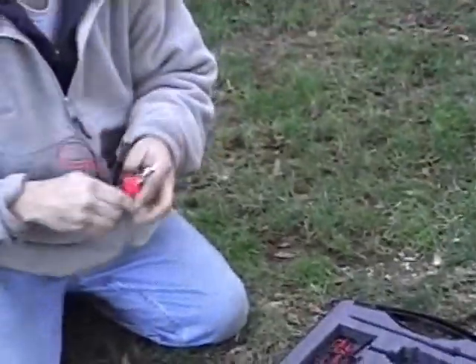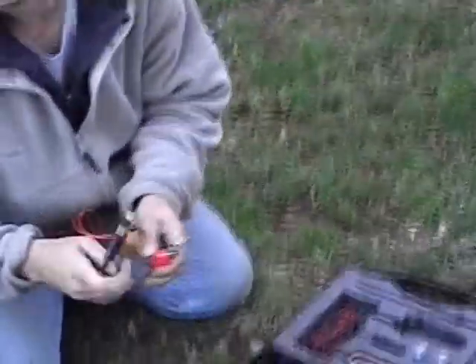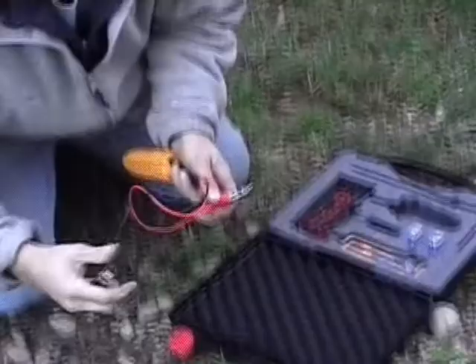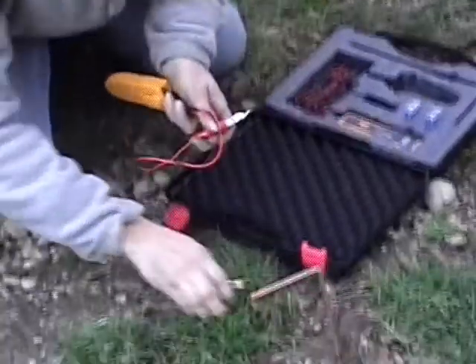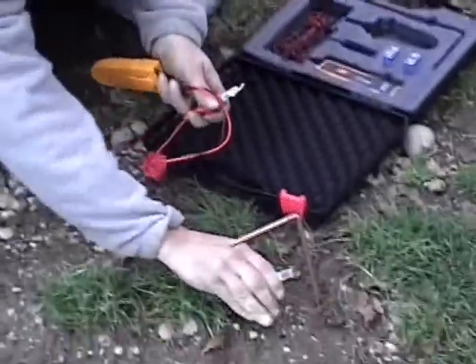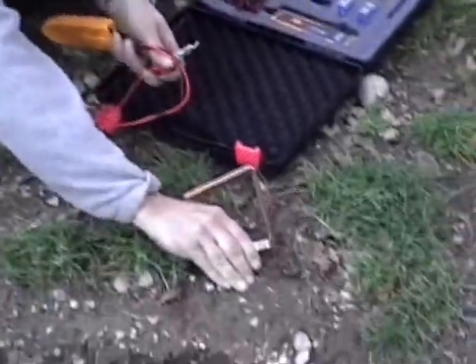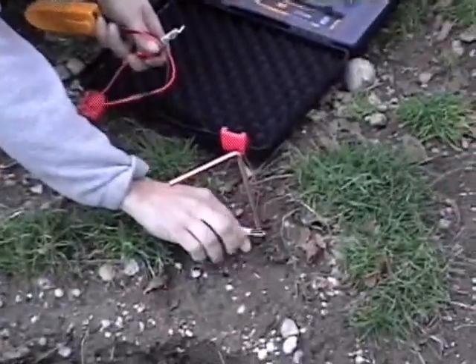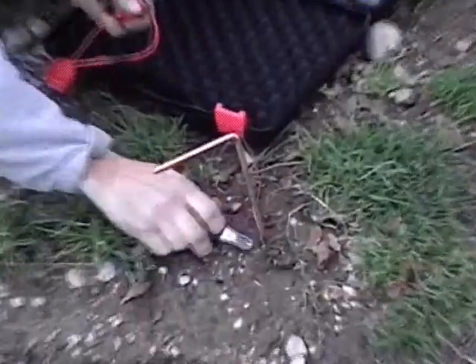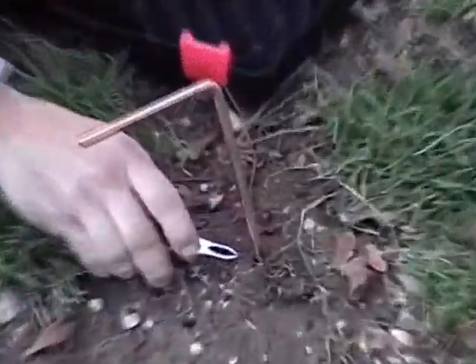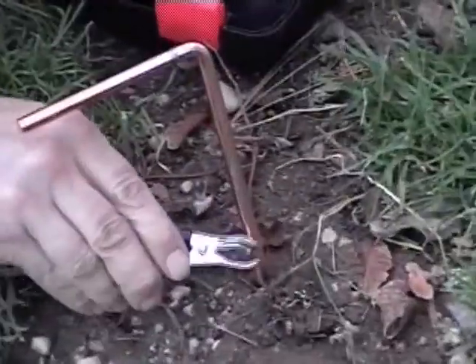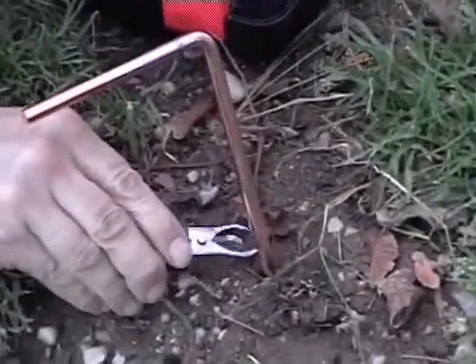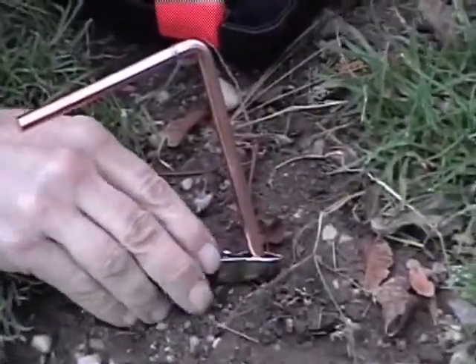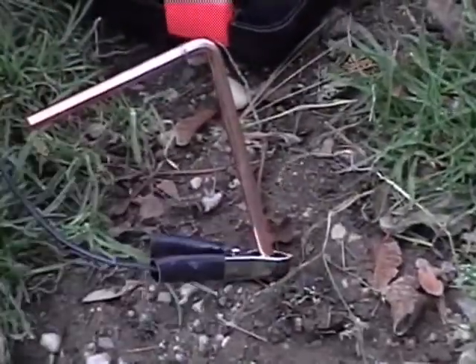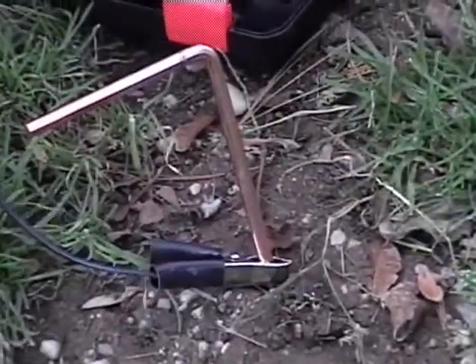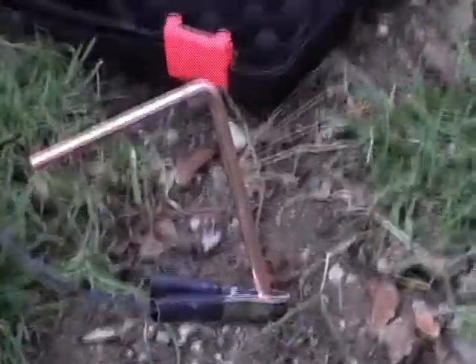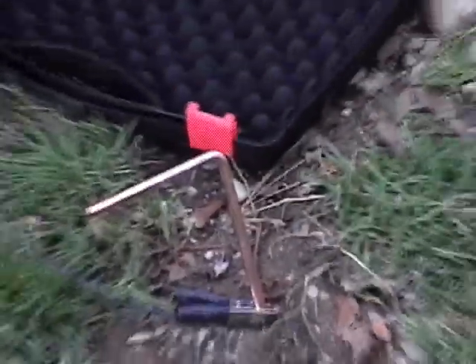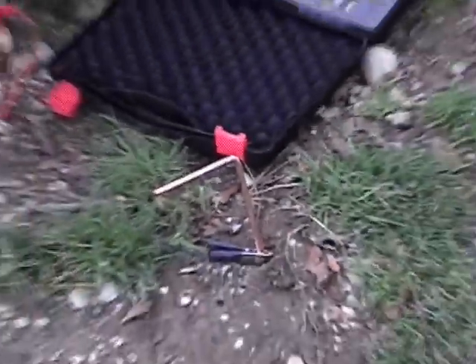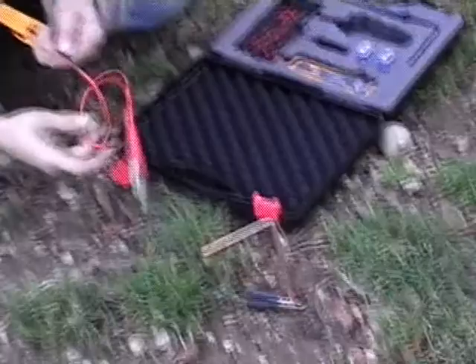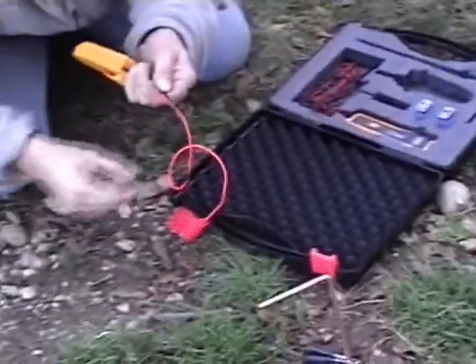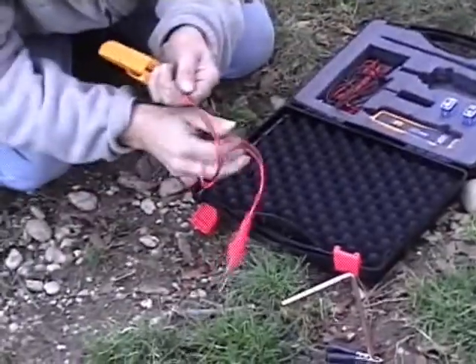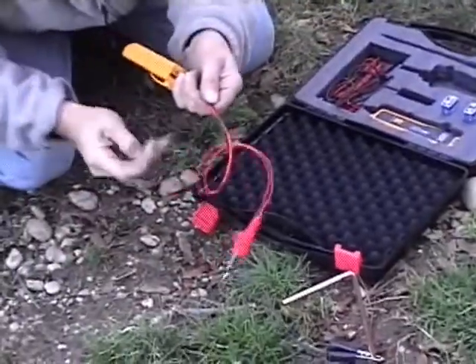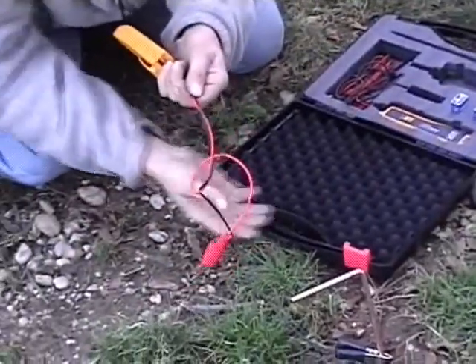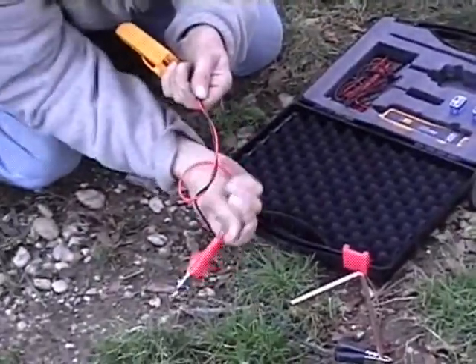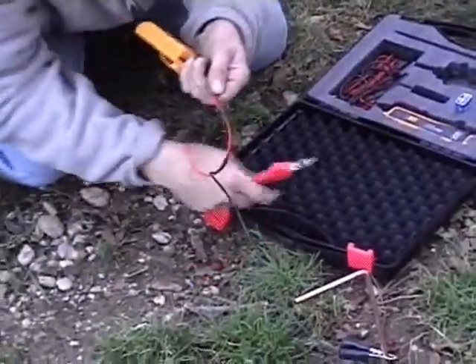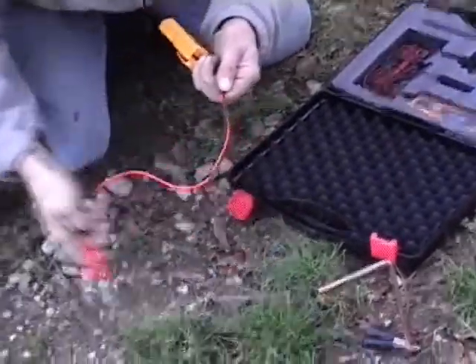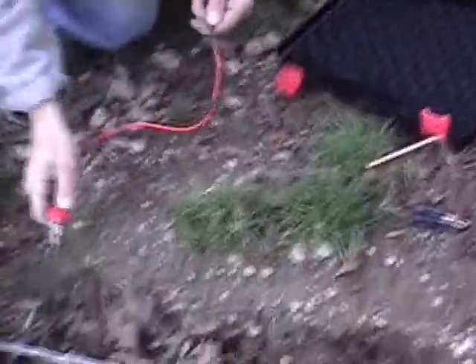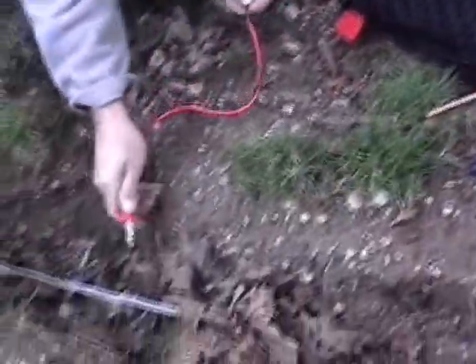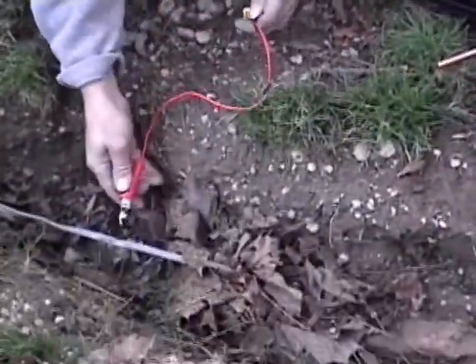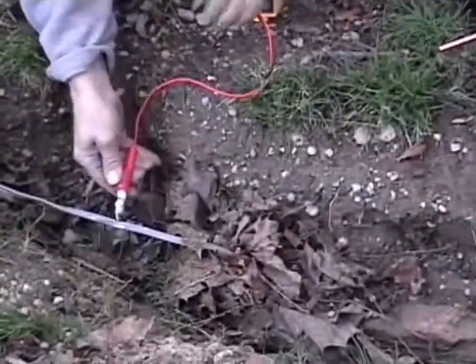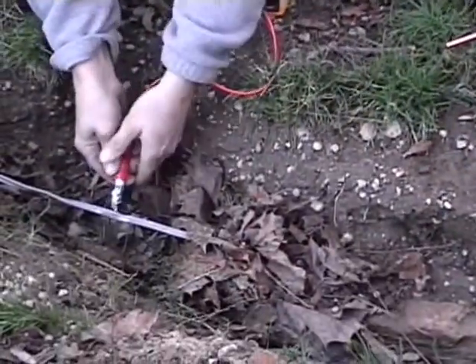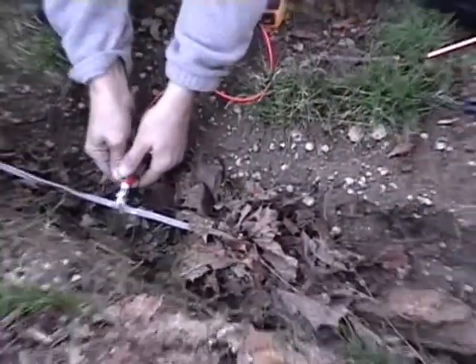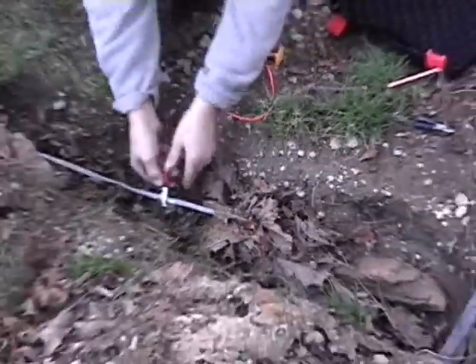This shows a landscaper locating an underground wire before beginning his plantings. It only takes a minute to connect the wire. He then traces the wire, listening for a null in the sound the built-in speaker emits.